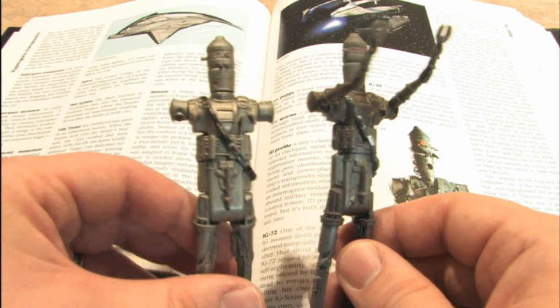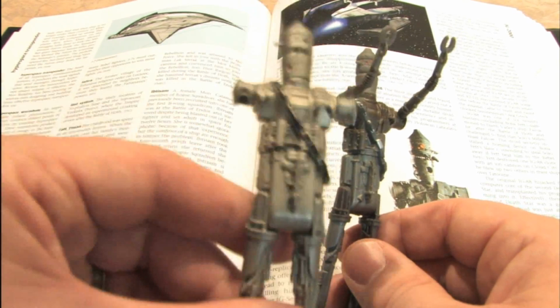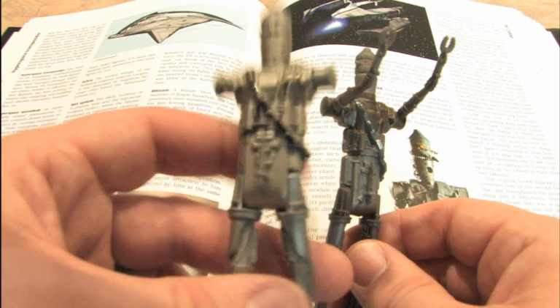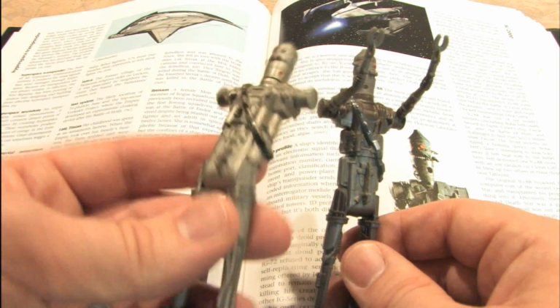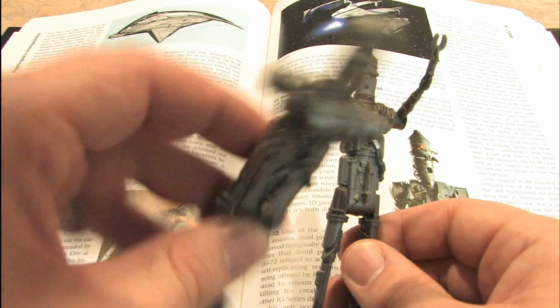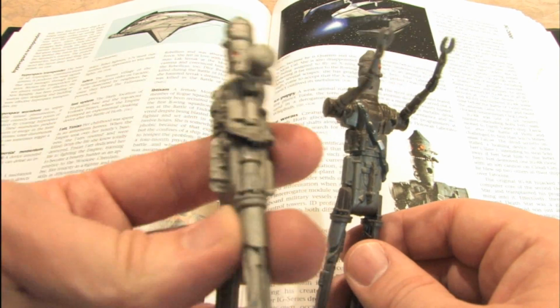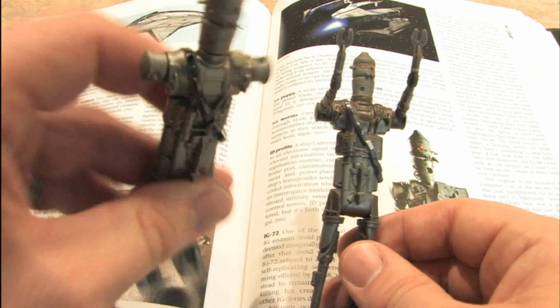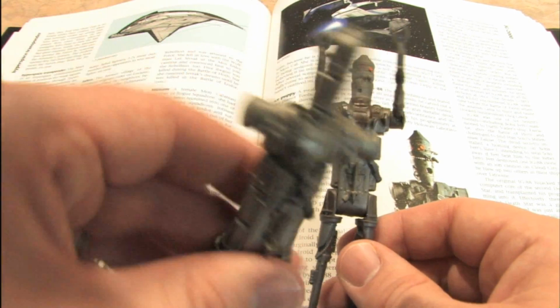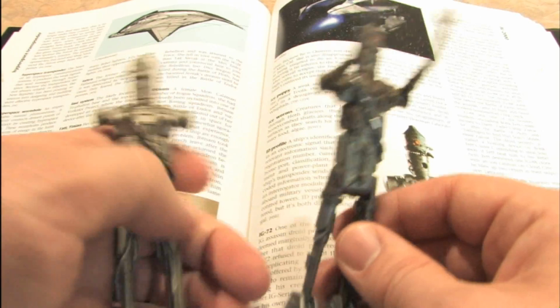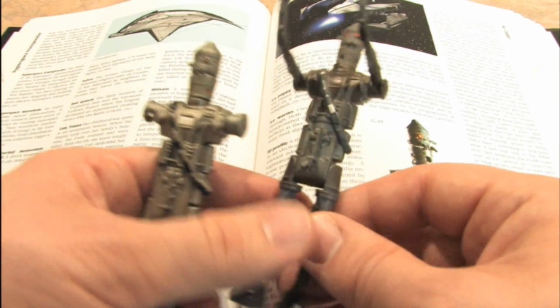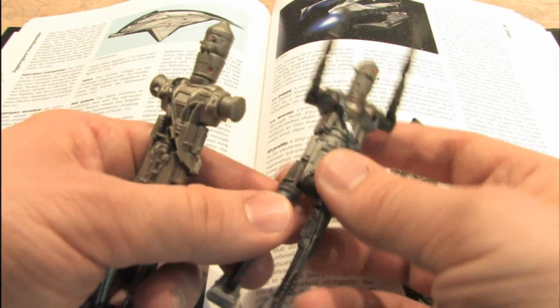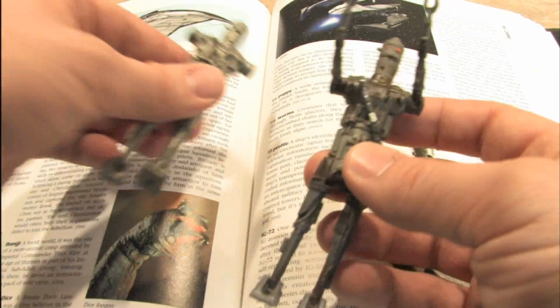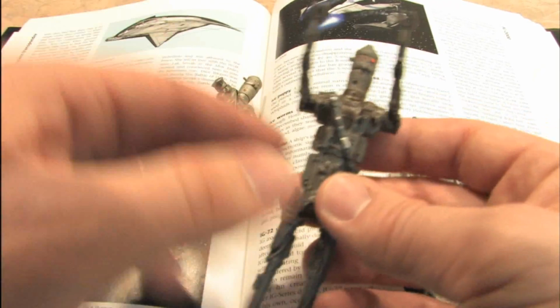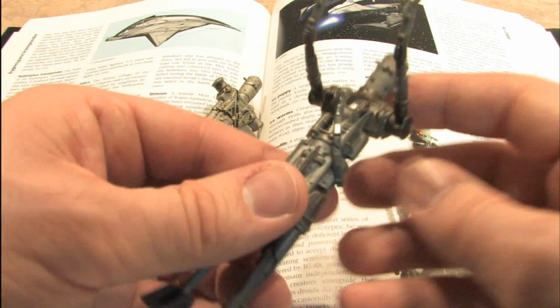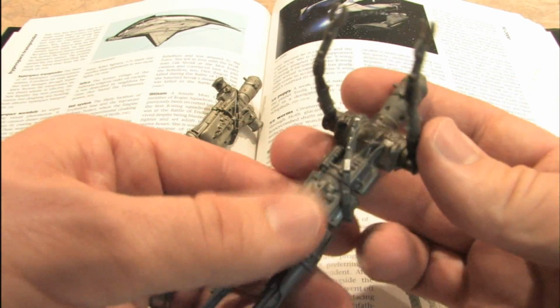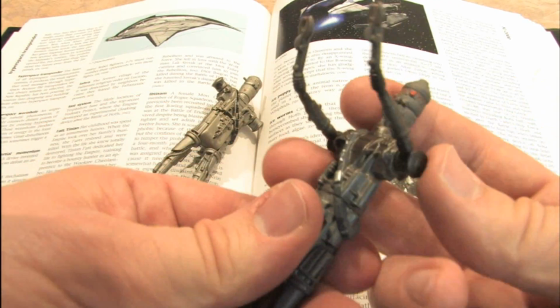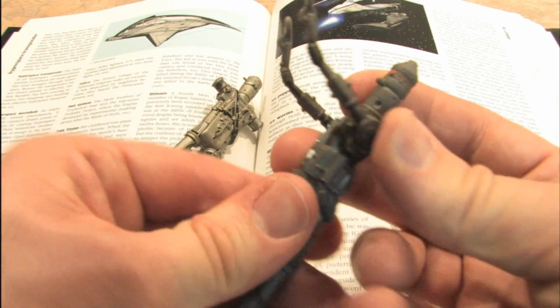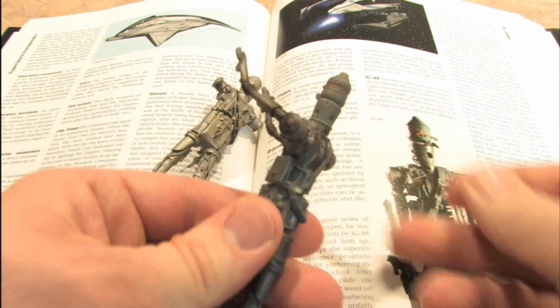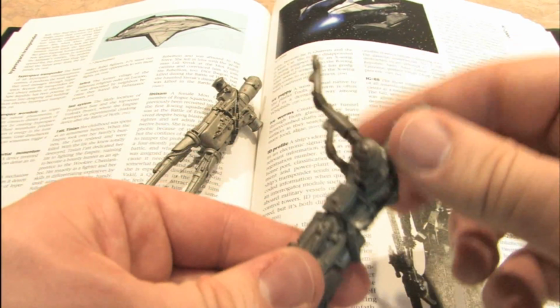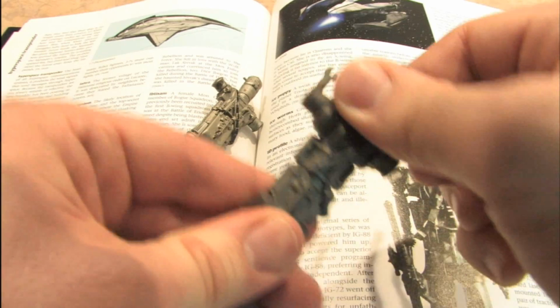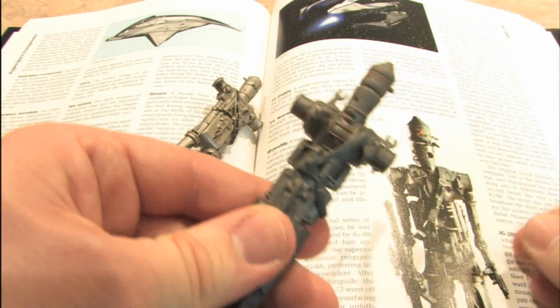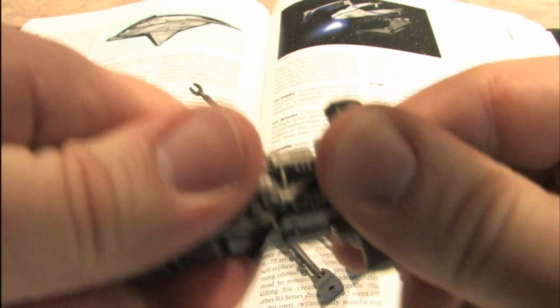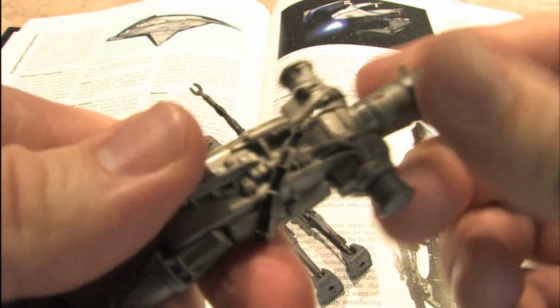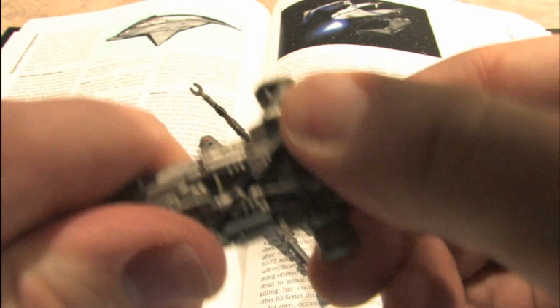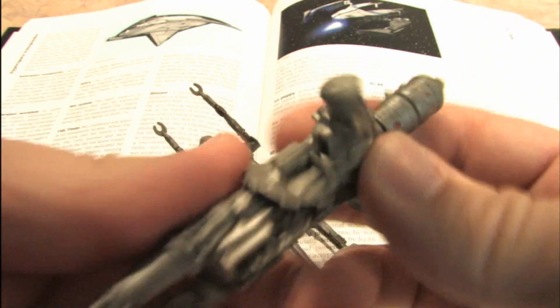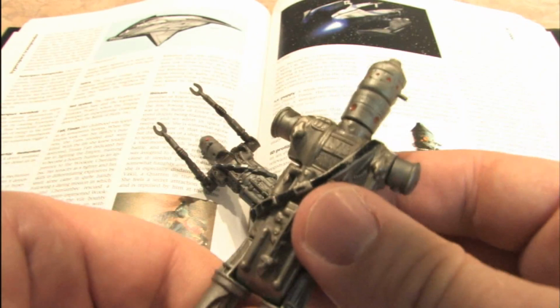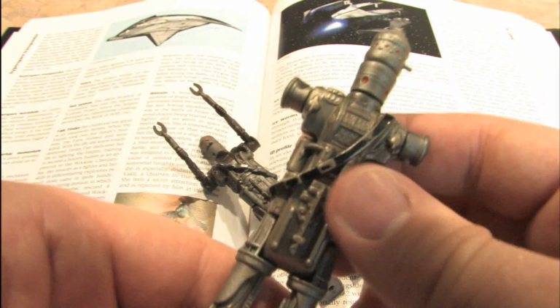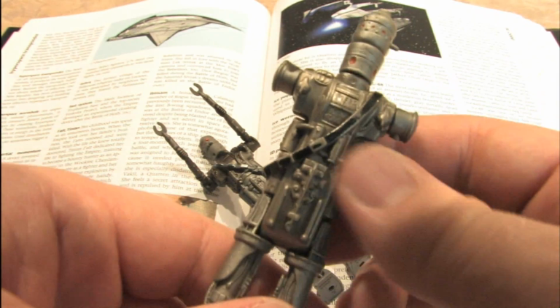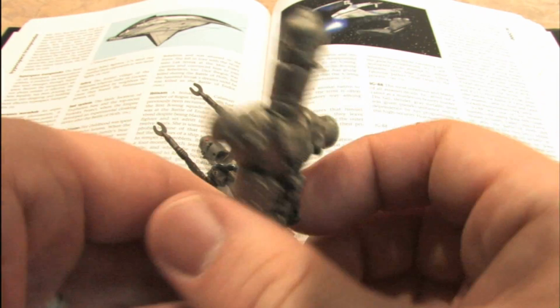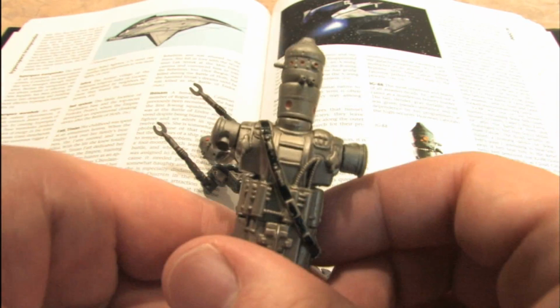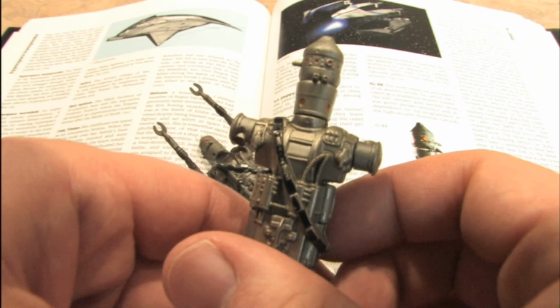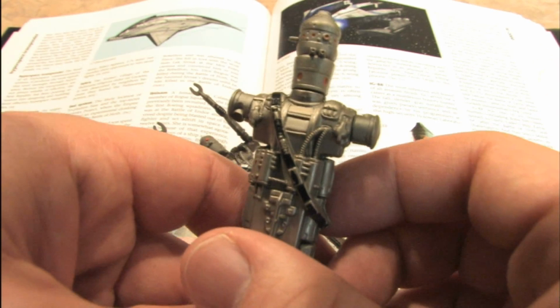This one originally had arms — they were just ripped off and thrown somewhere by Shockwave. The new IG-88 can also spin around like this. The old IG-88 does not do that, but then again, he also had his arms ripped off.